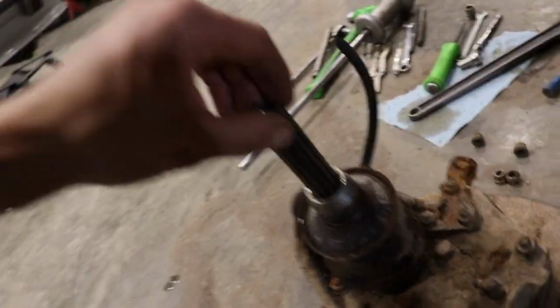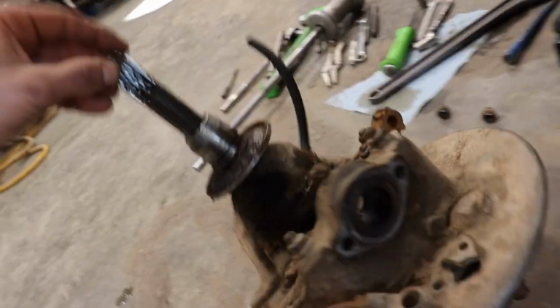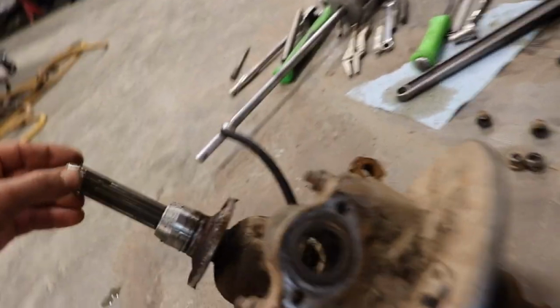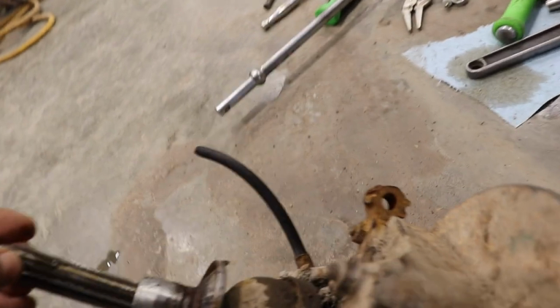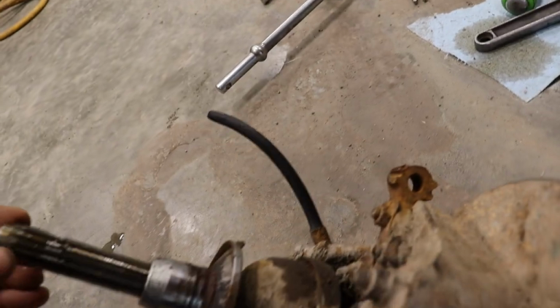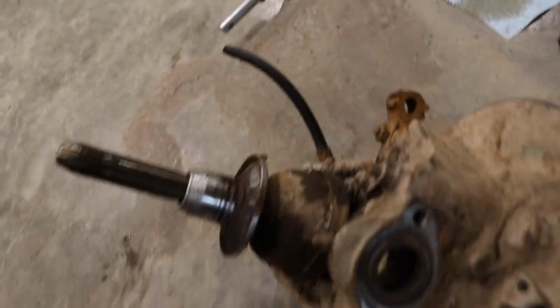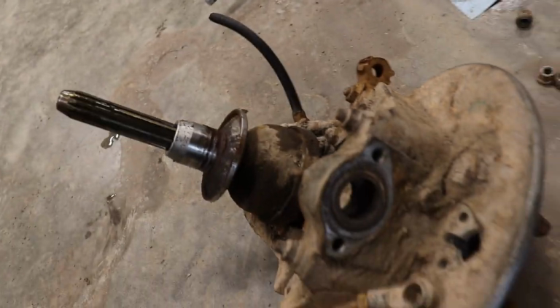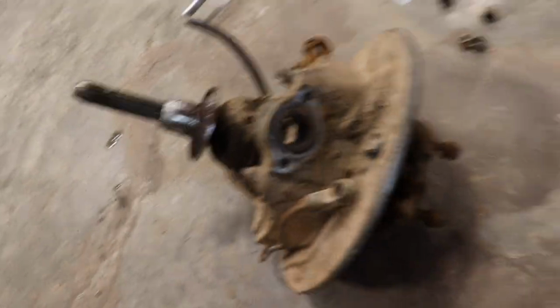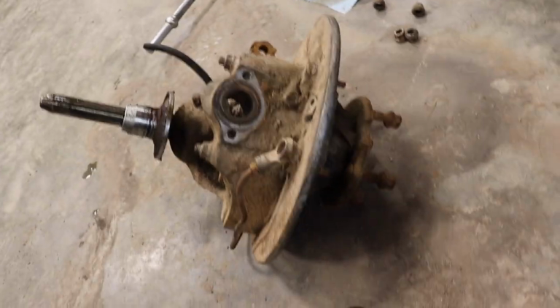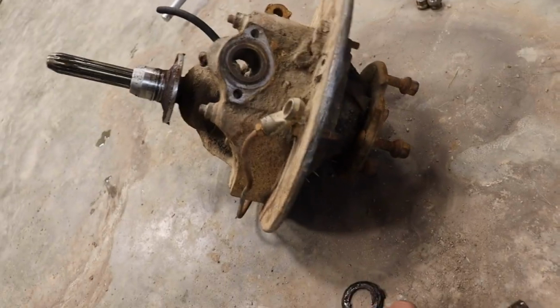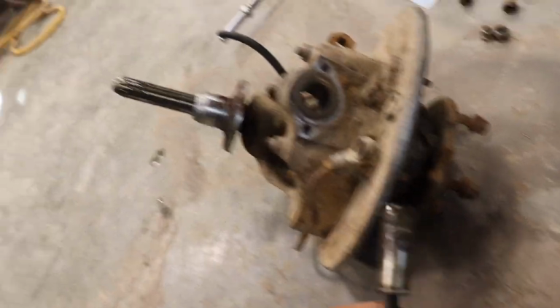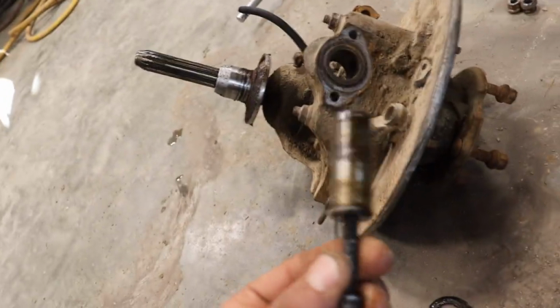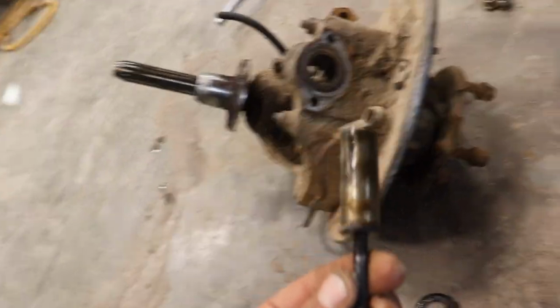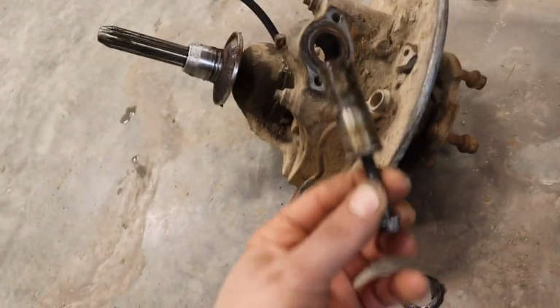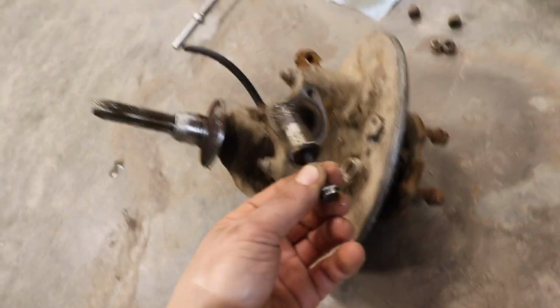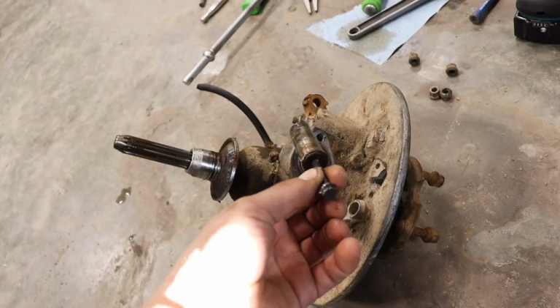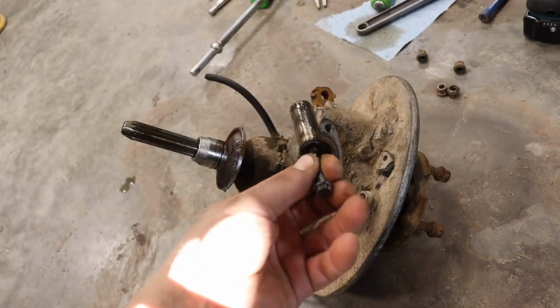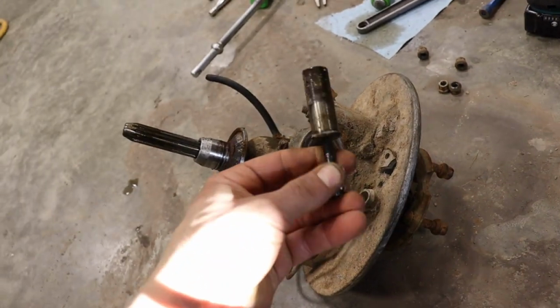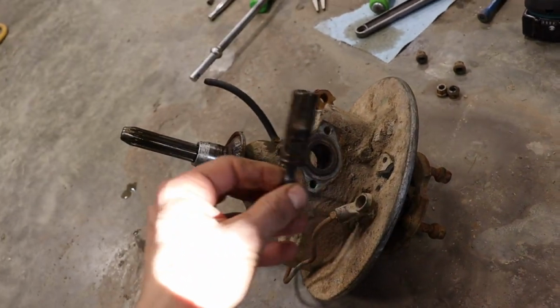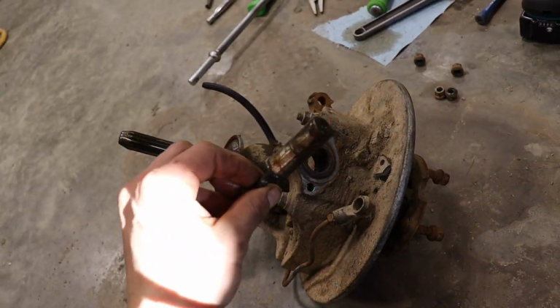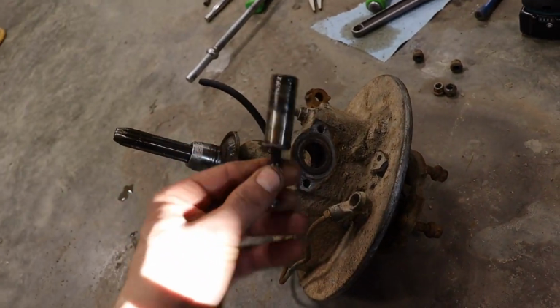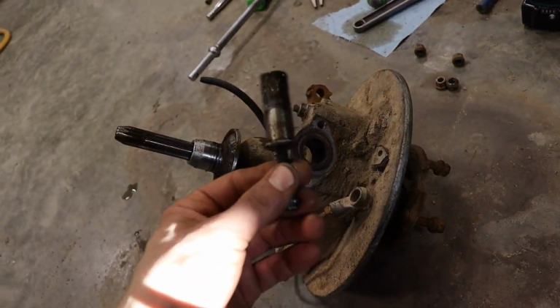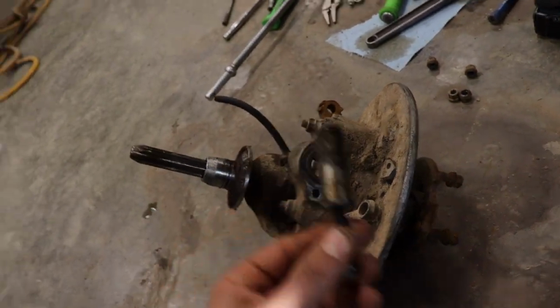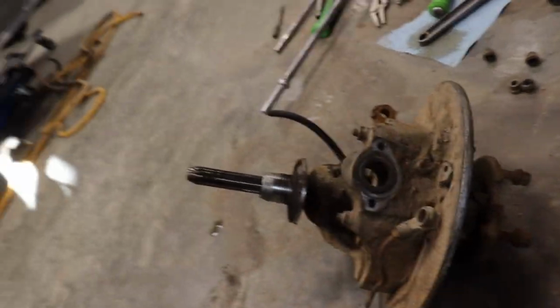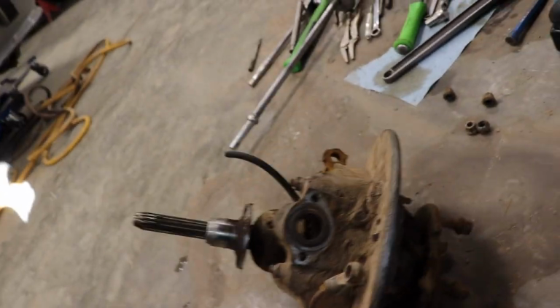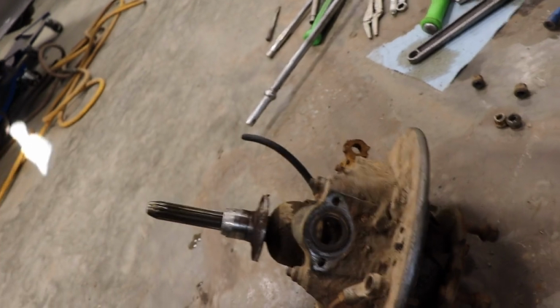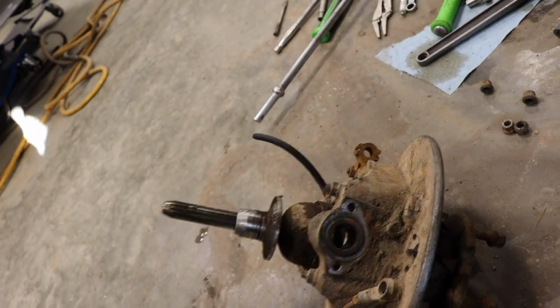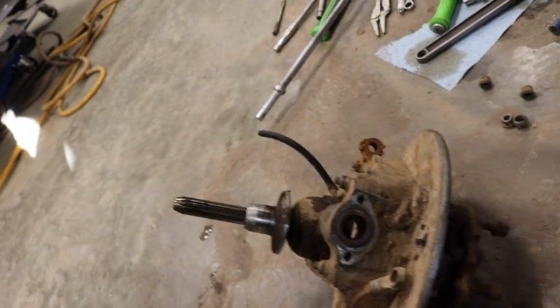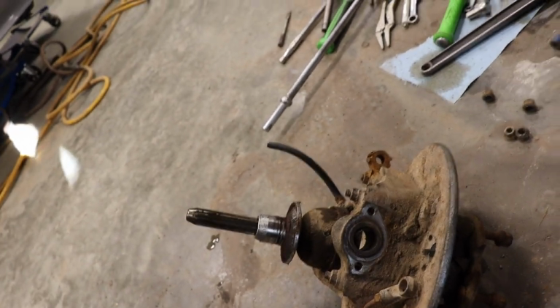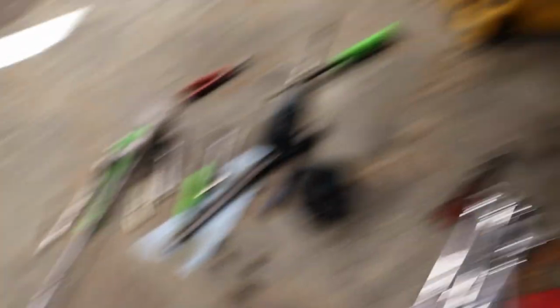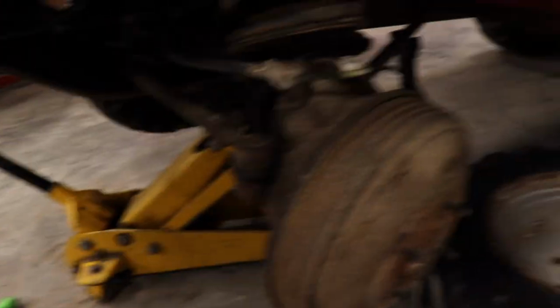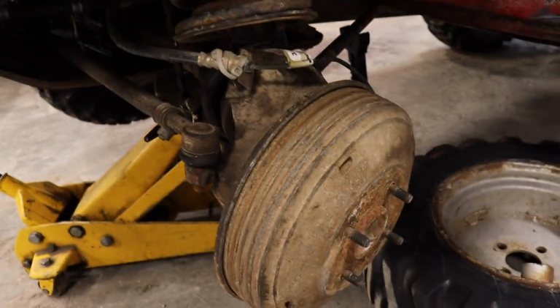You can see it actually does have a good joint there. This thing gave me lots of trouble. I put a little bolt in it and just used a slide hammer to try and pull it out, but finally got it out. So now I think I'm just going to switch the whole thing.